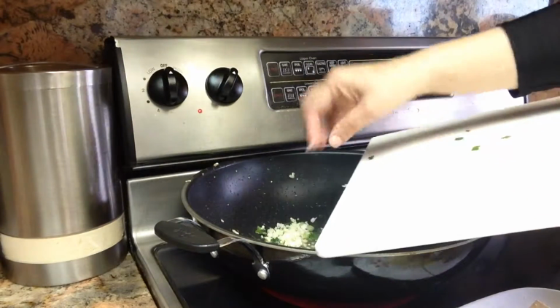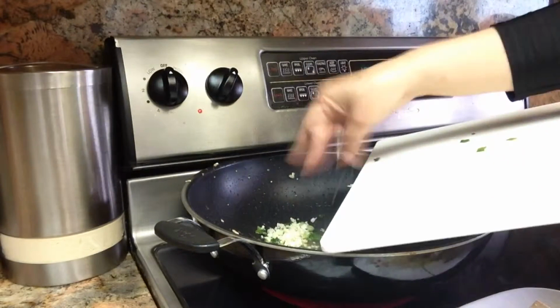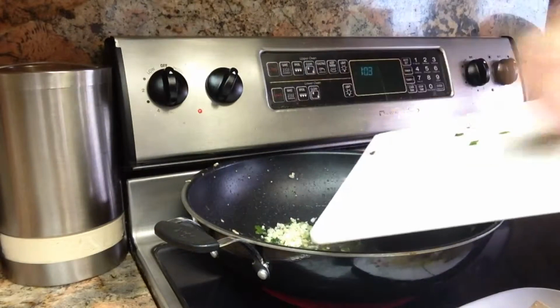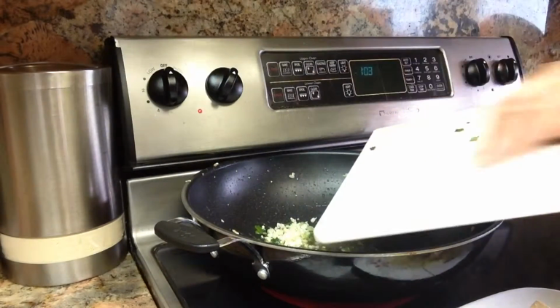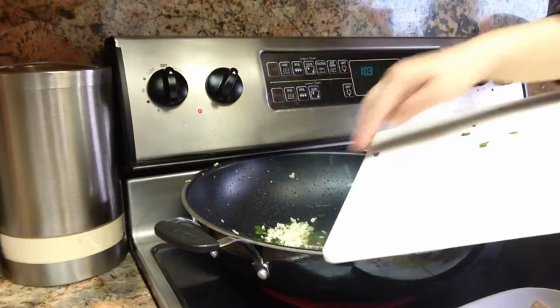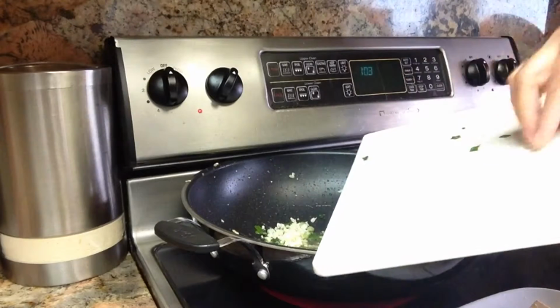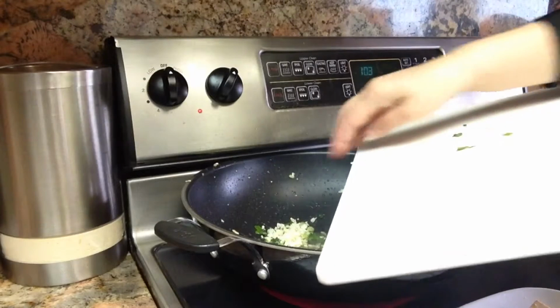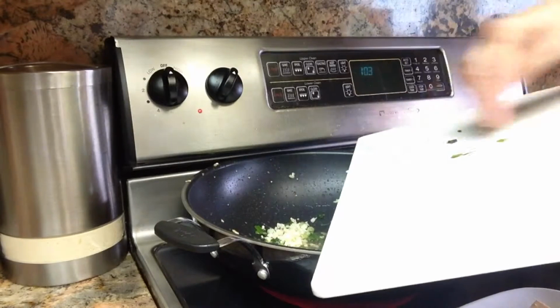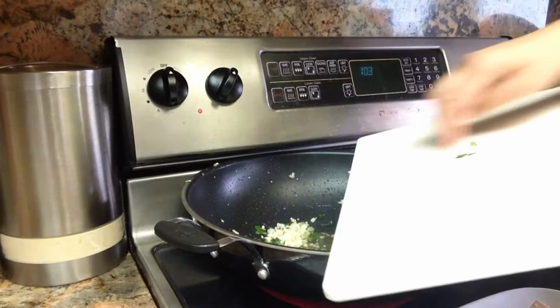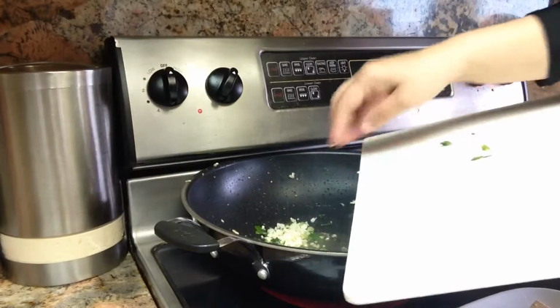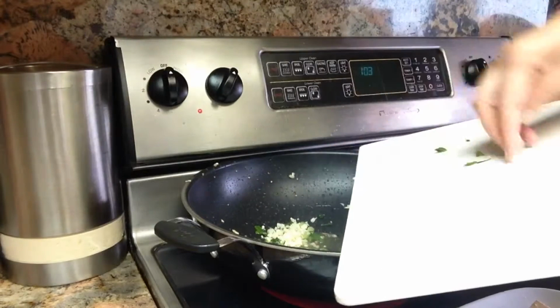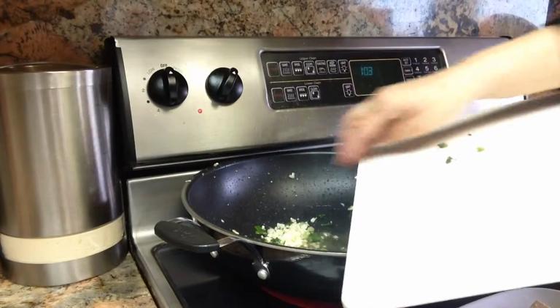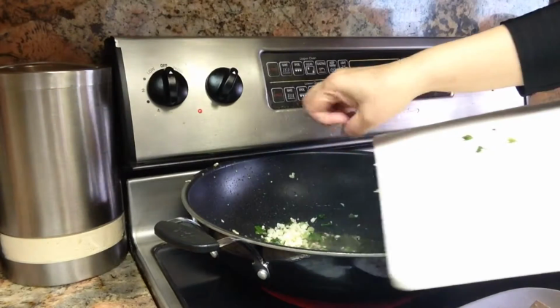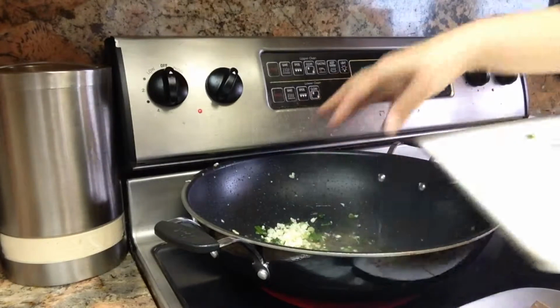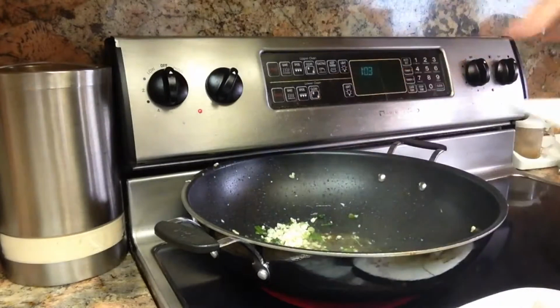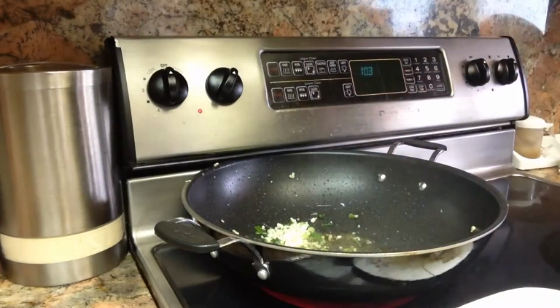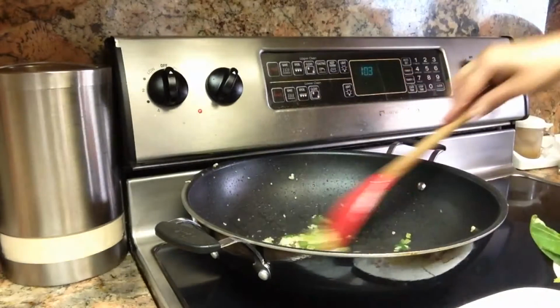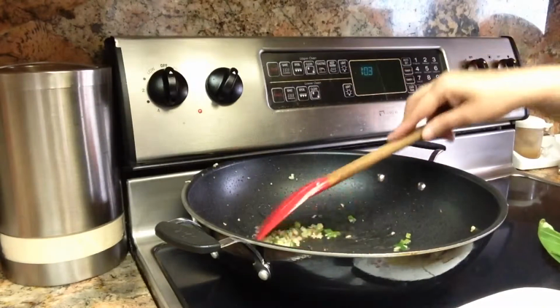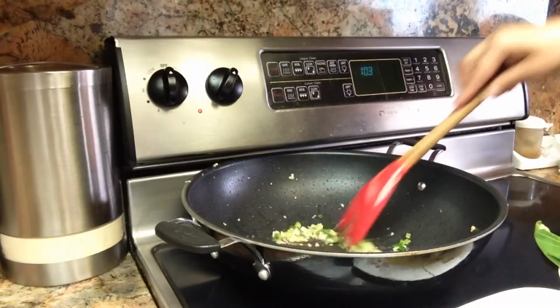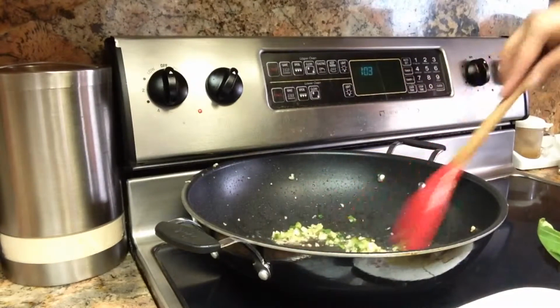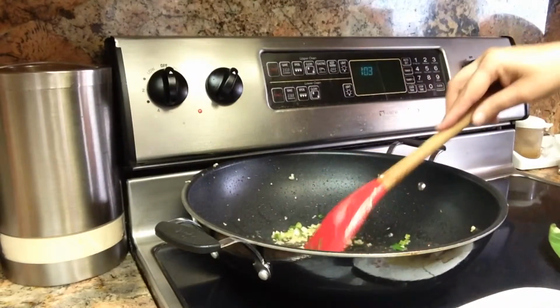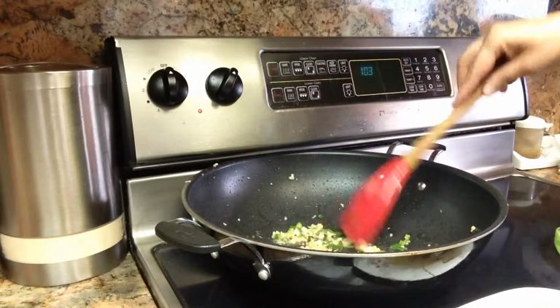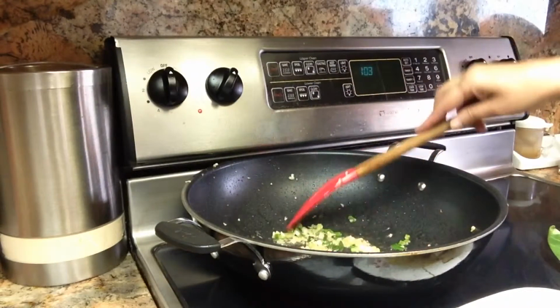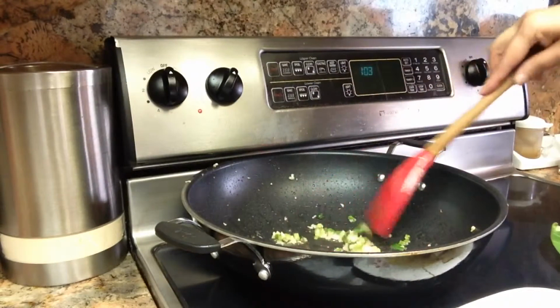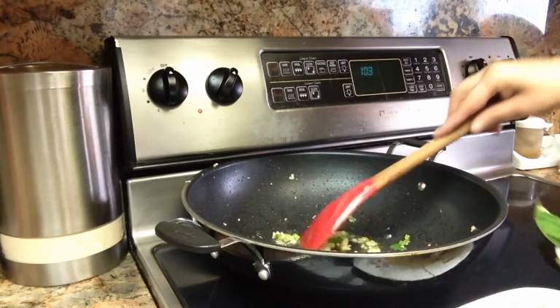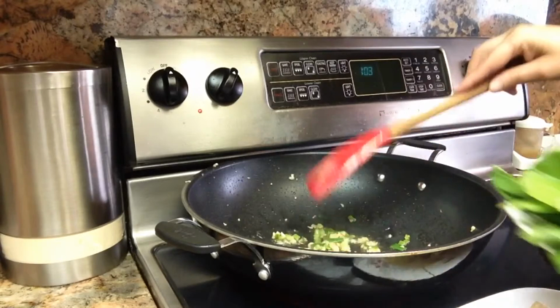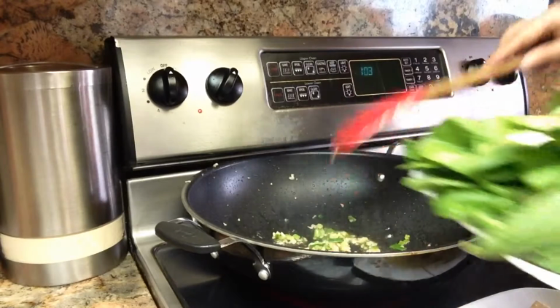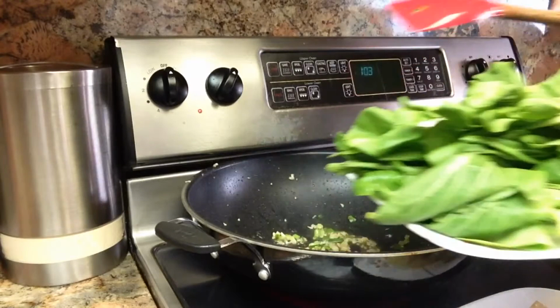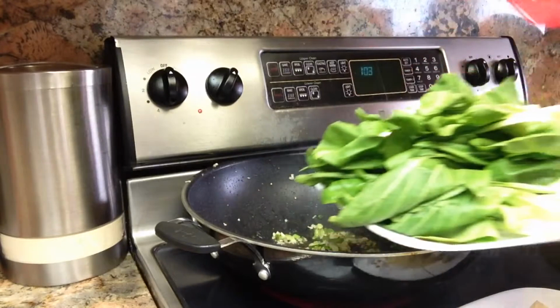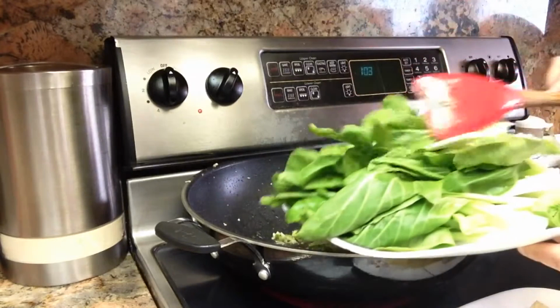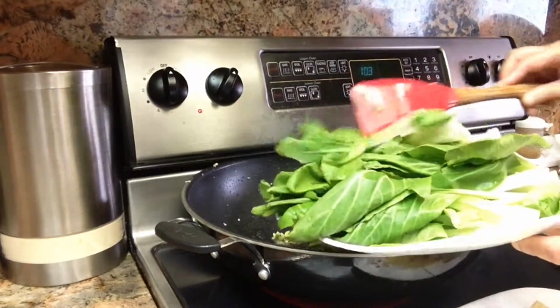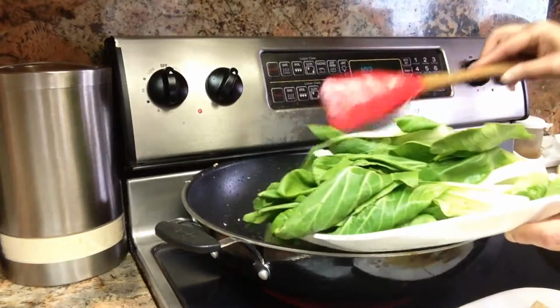Adding a little bit more olive oil and the rest of the garlic — remember we put half before. Now add the bok choy.